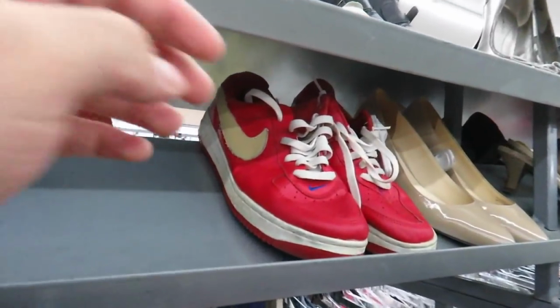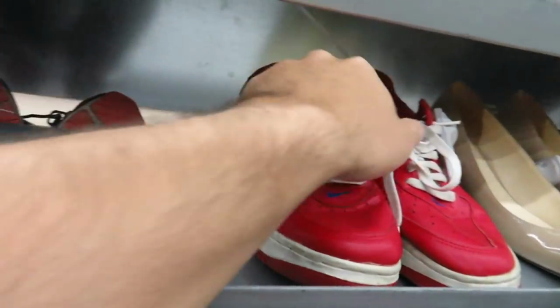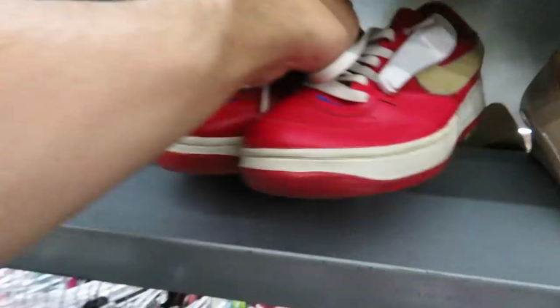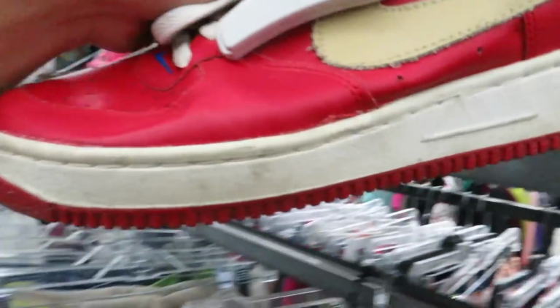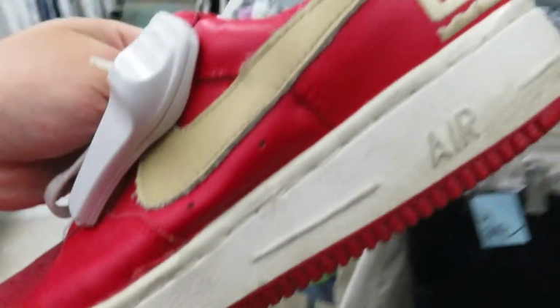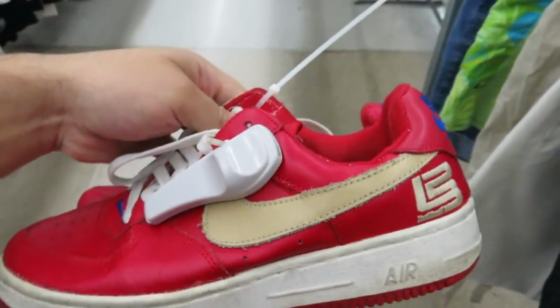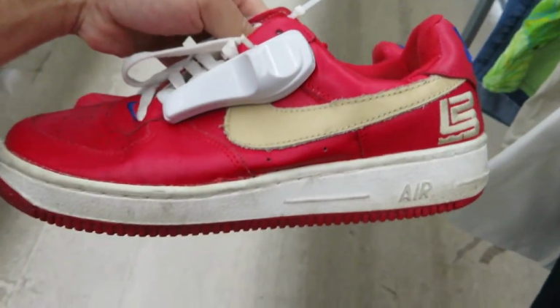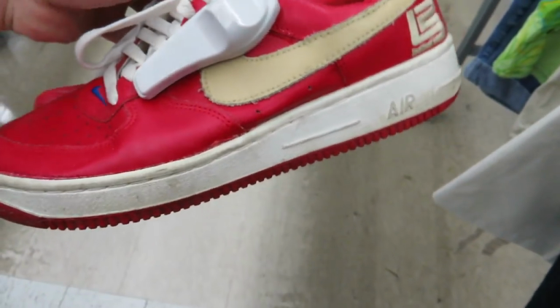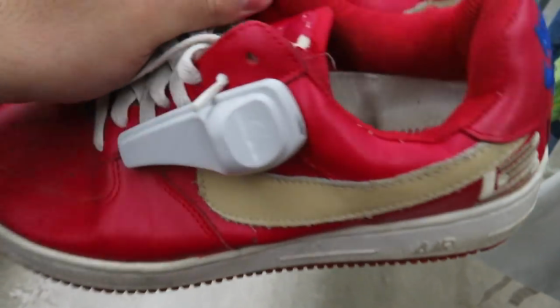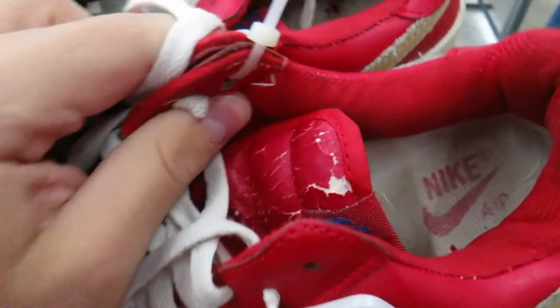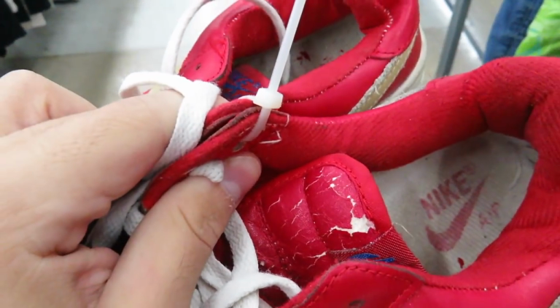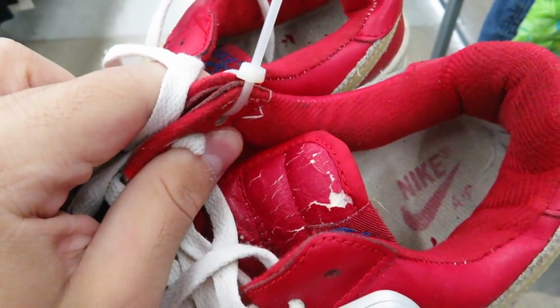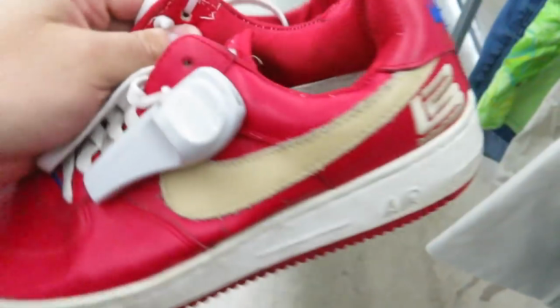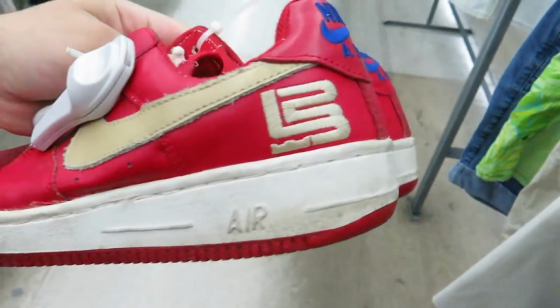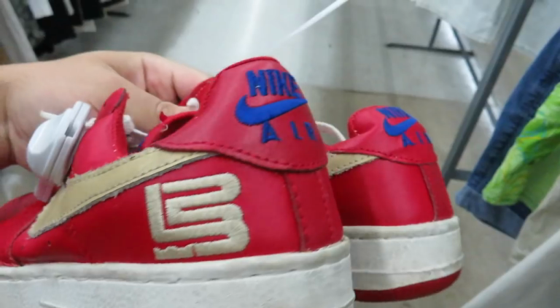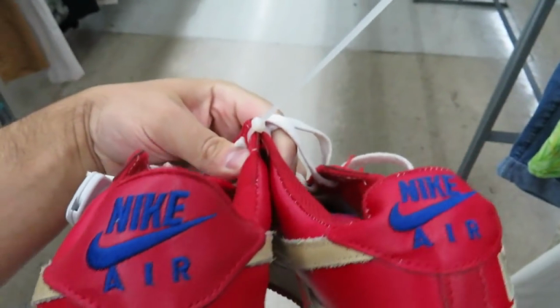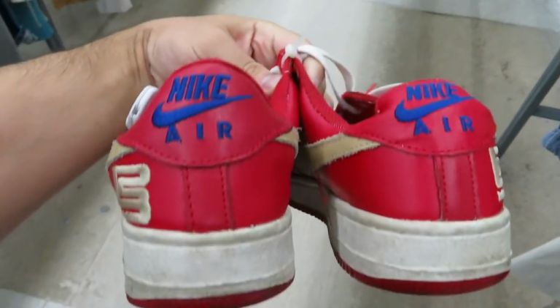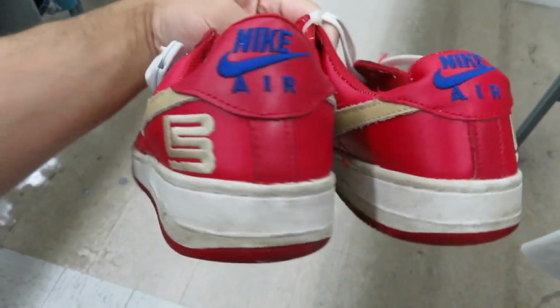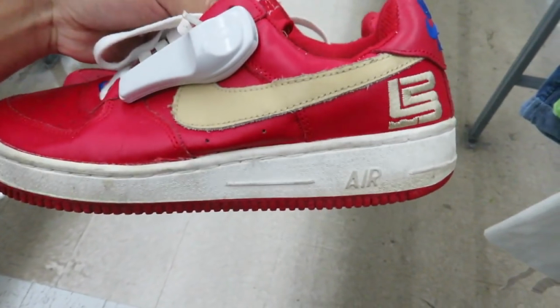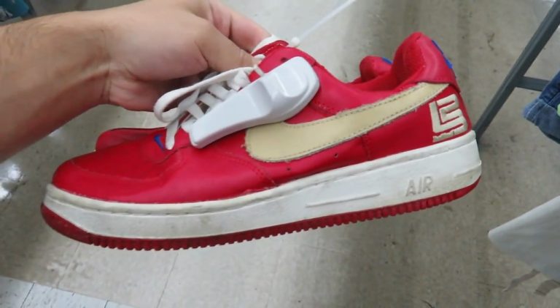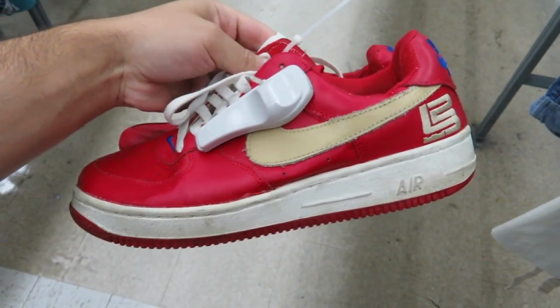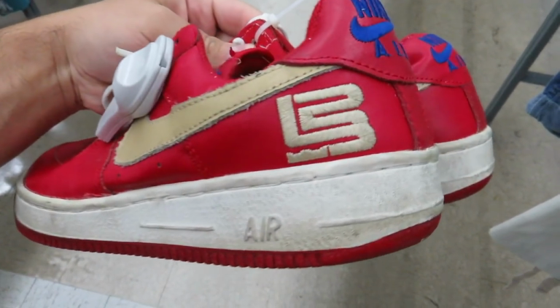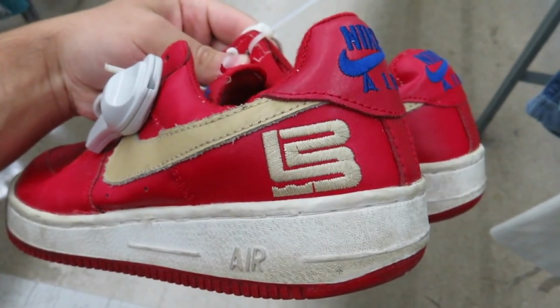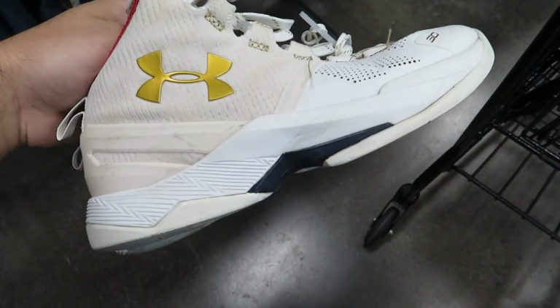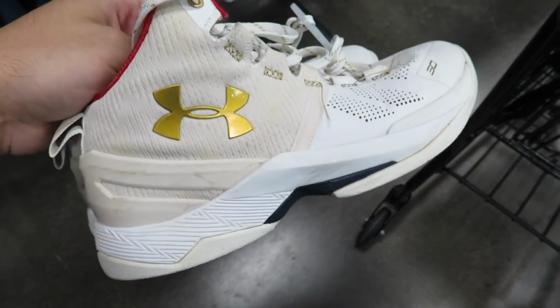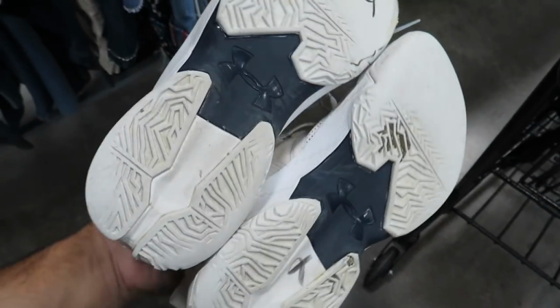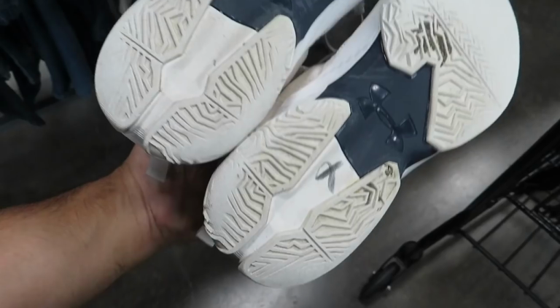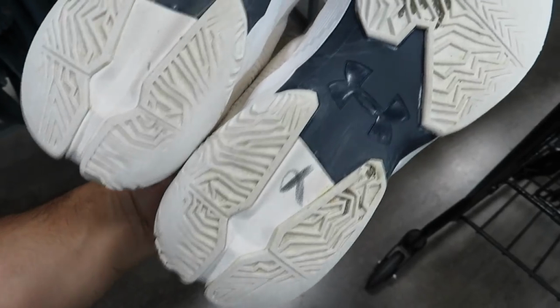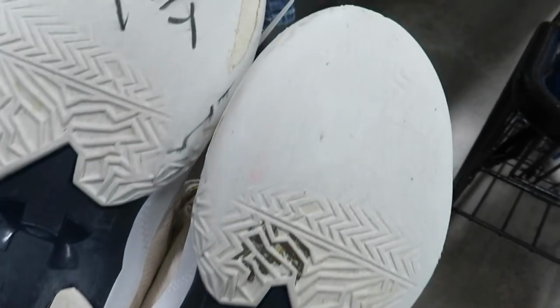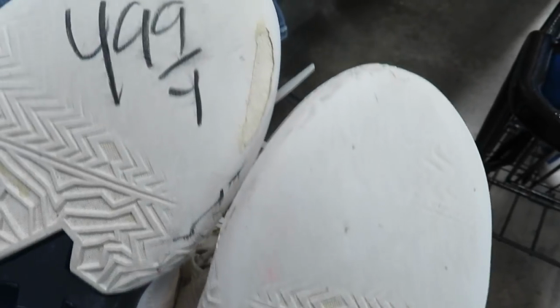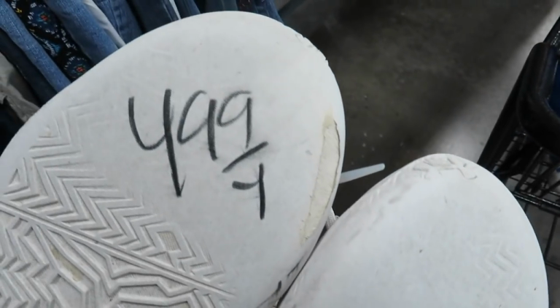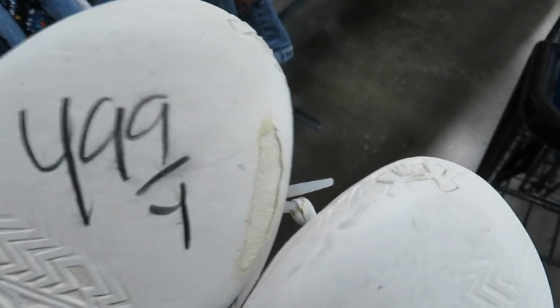Here are these LeBron Air Forces, but the tongue's all cracked up - still pretty cool I guess. Some Currys, but these things are done, for $4.99.